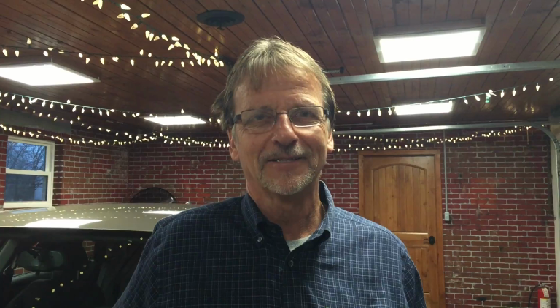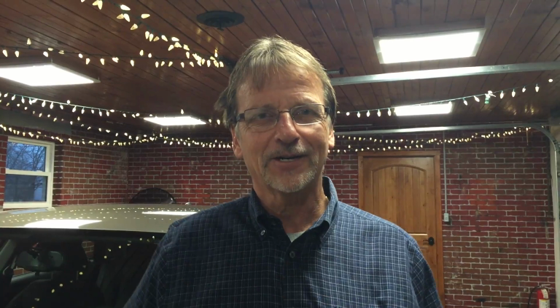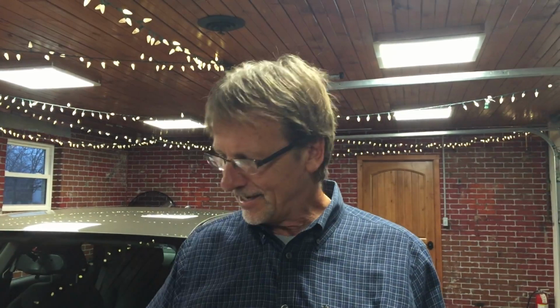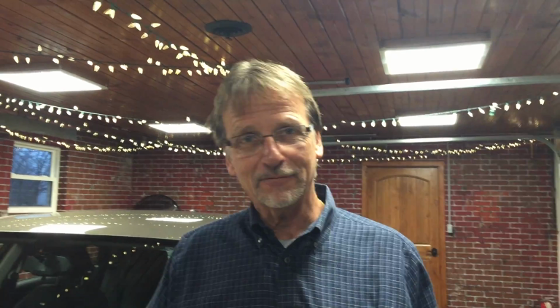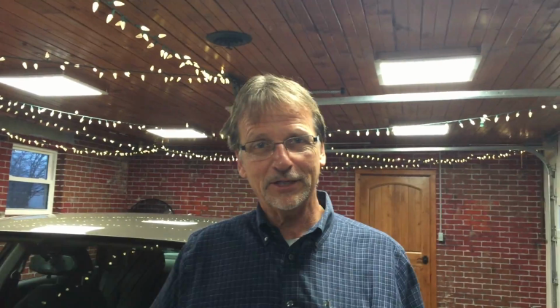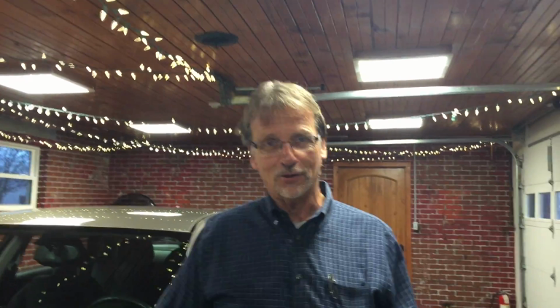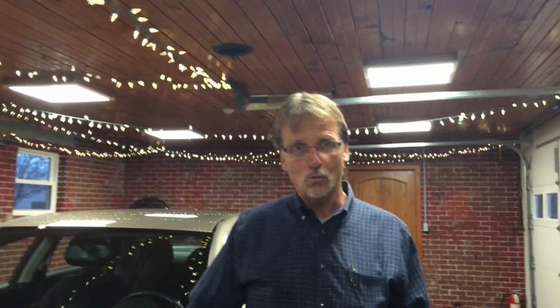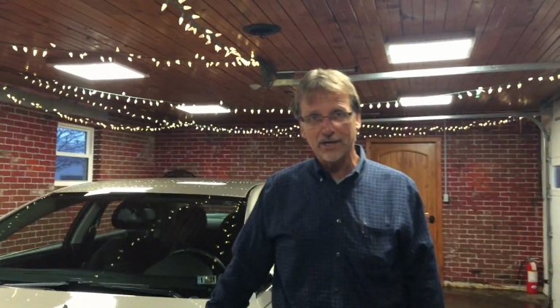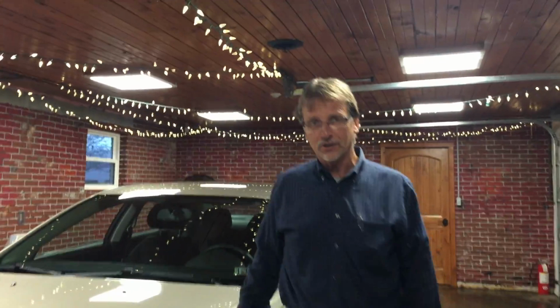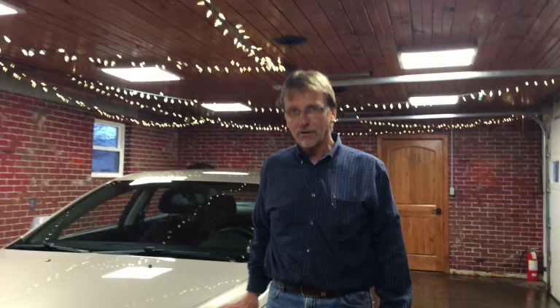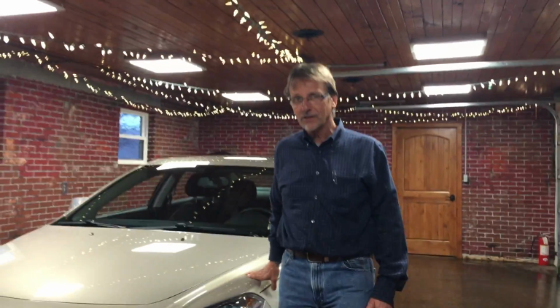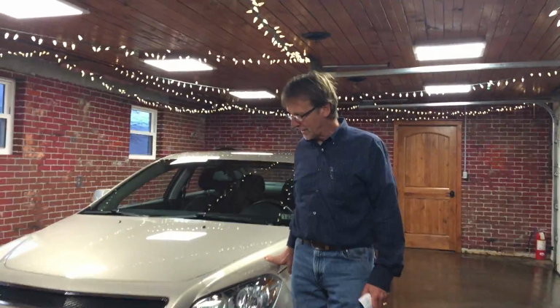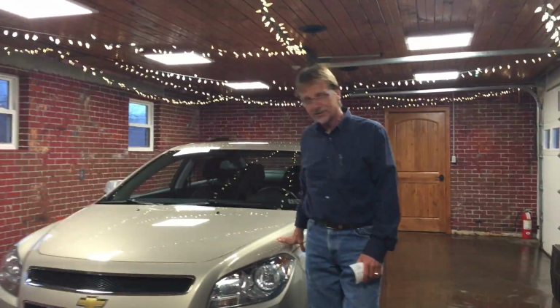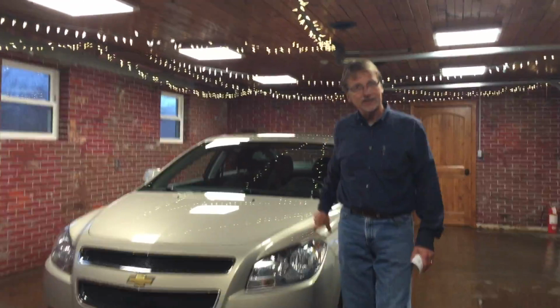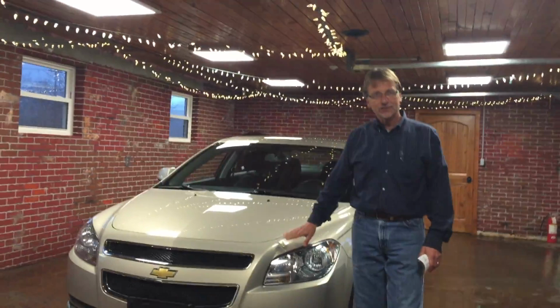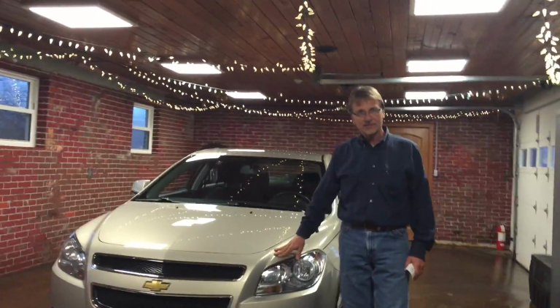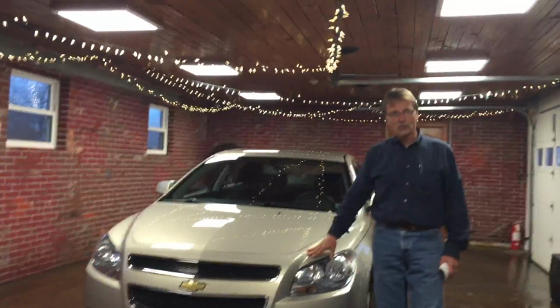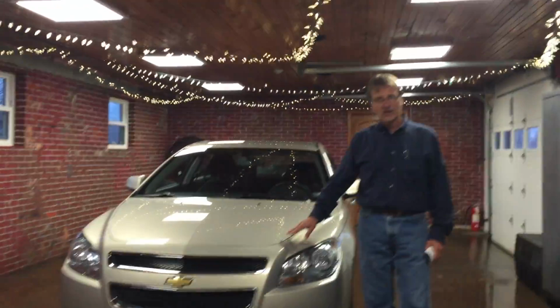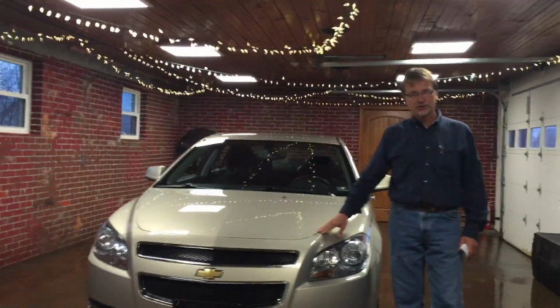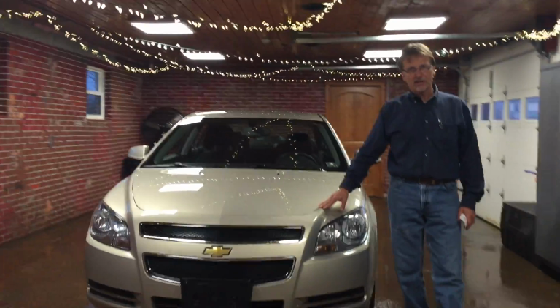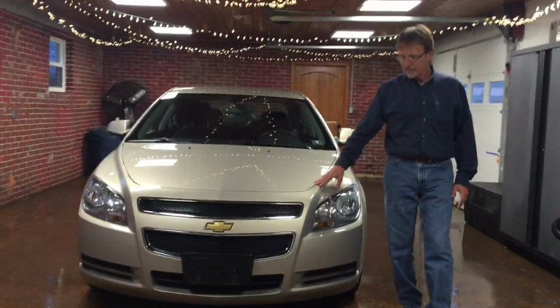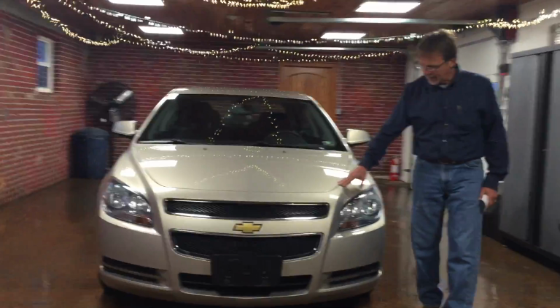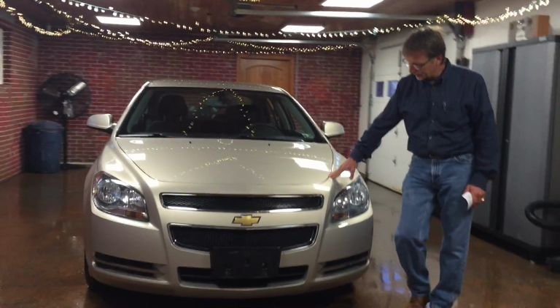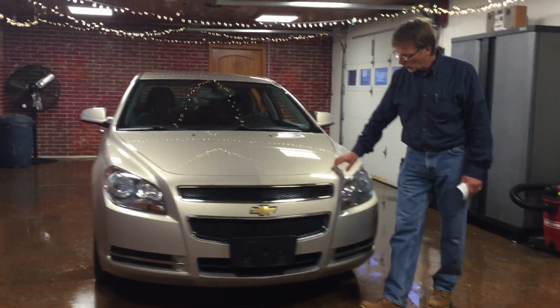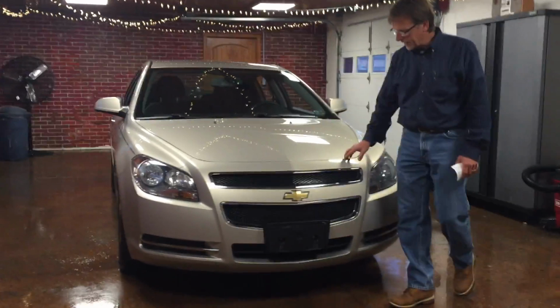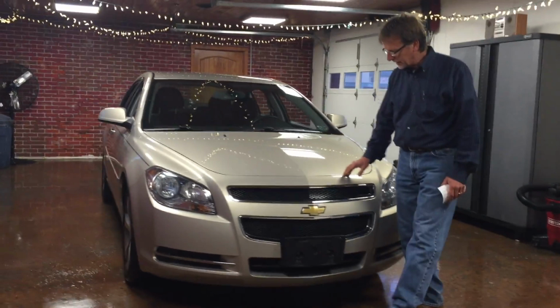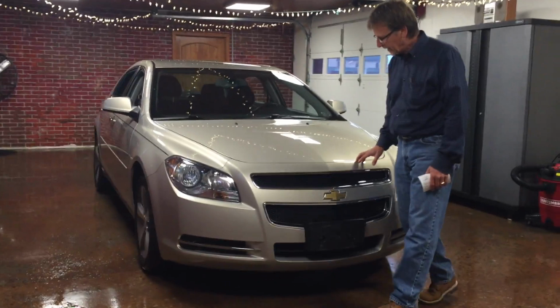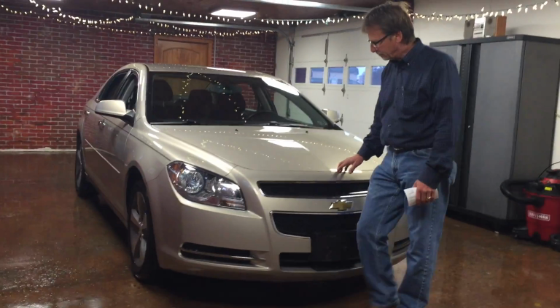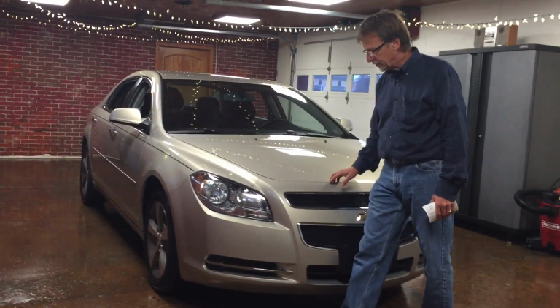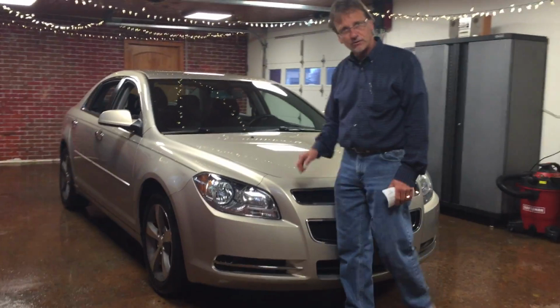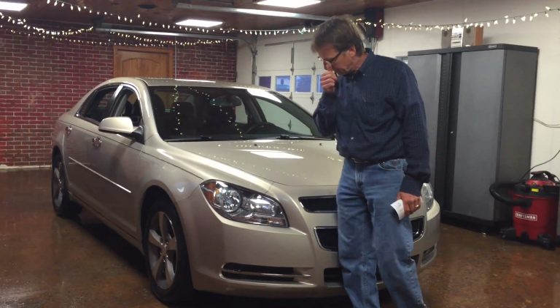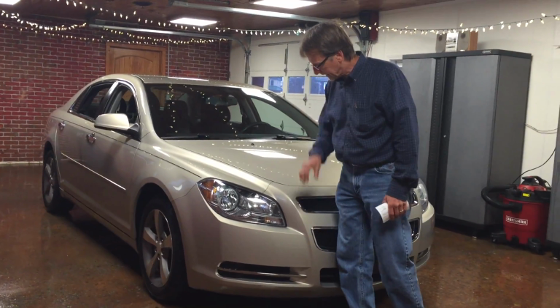Hi, this is Kurt, and I have a beautiful one-owner, perfect Carfax history 2012 Chevrolet Malibu 1LT in beautiful goldfish metallic.